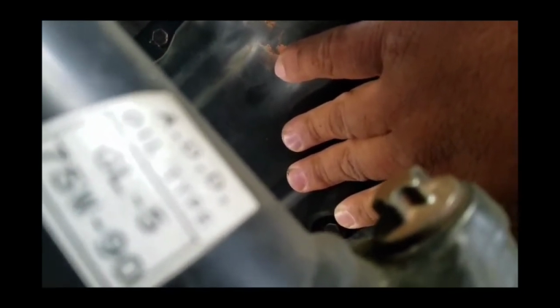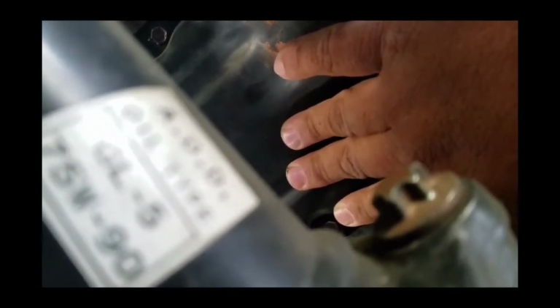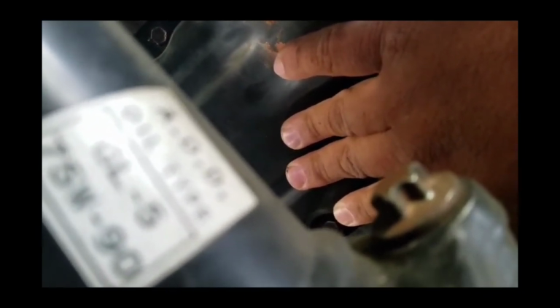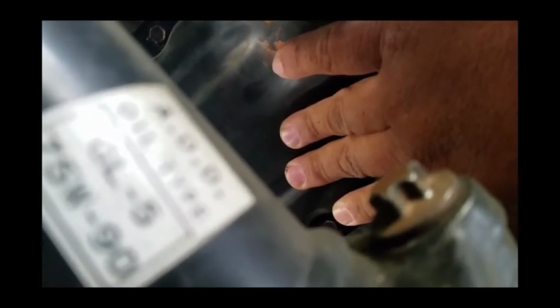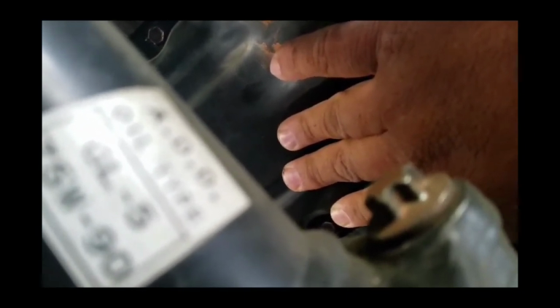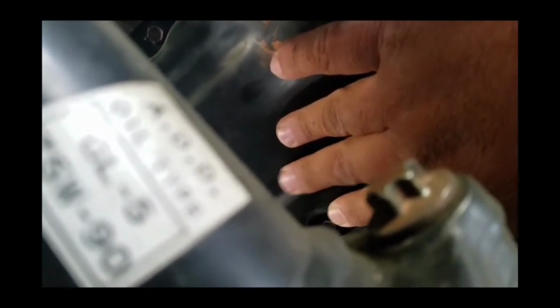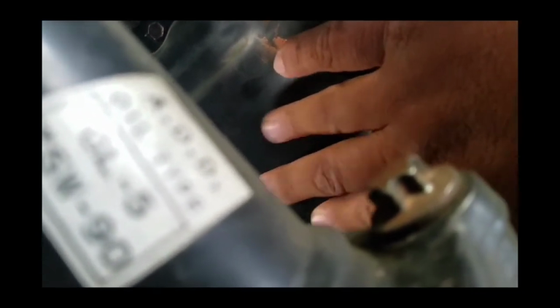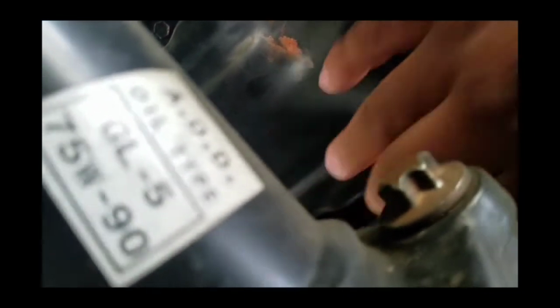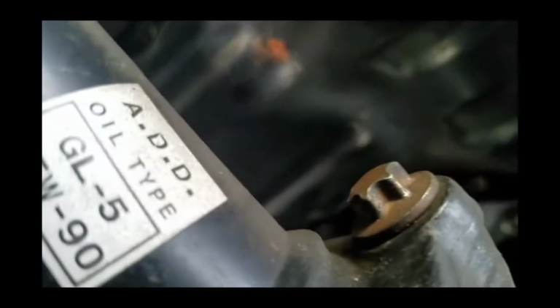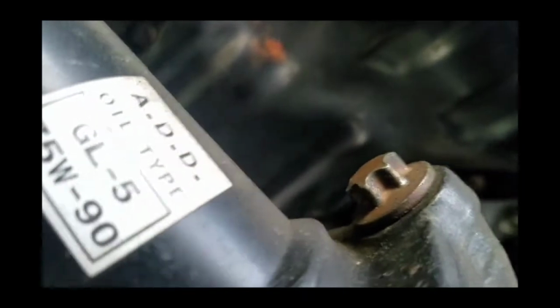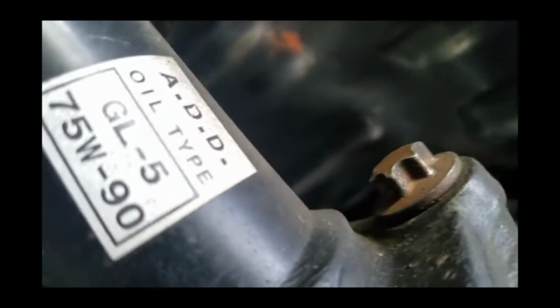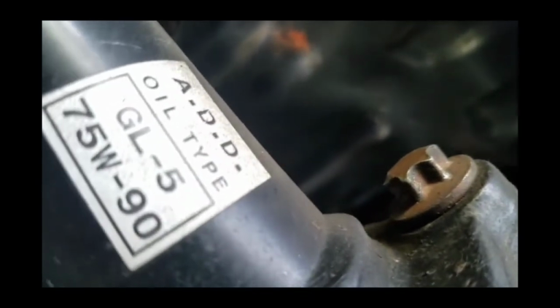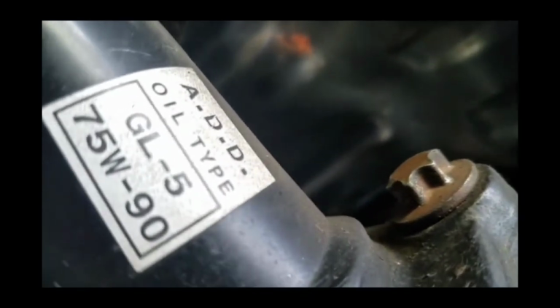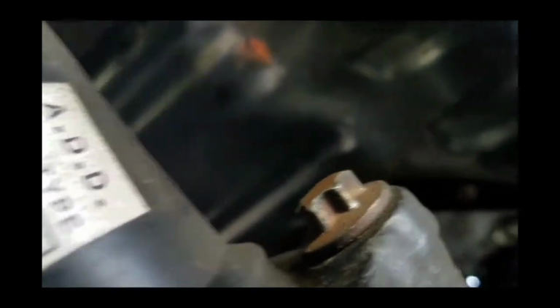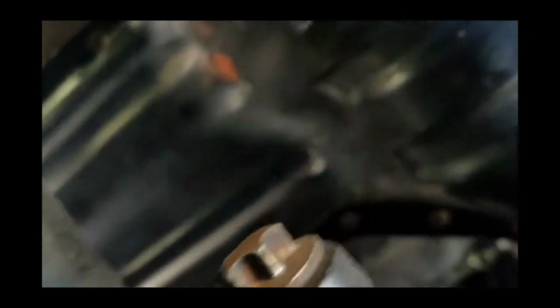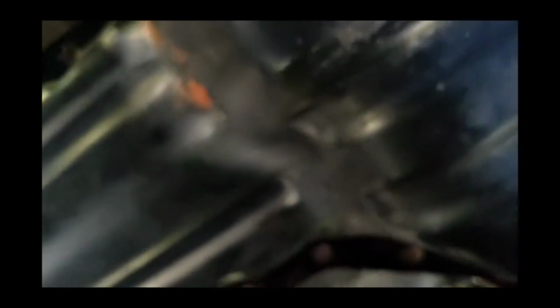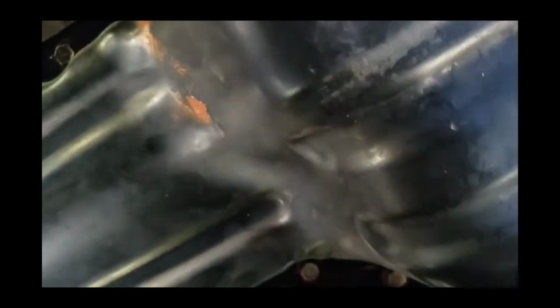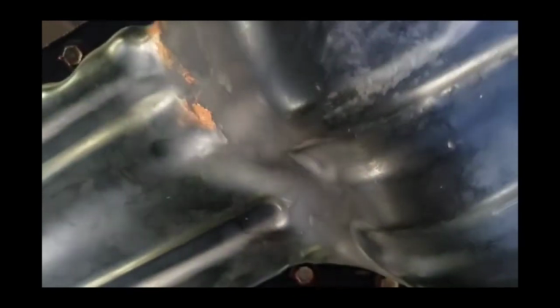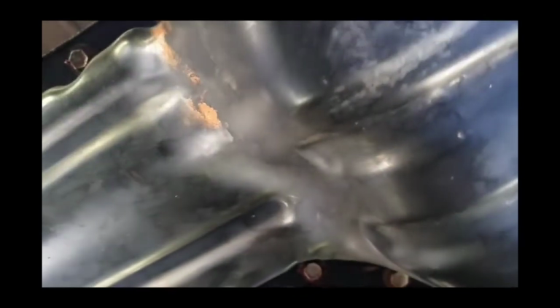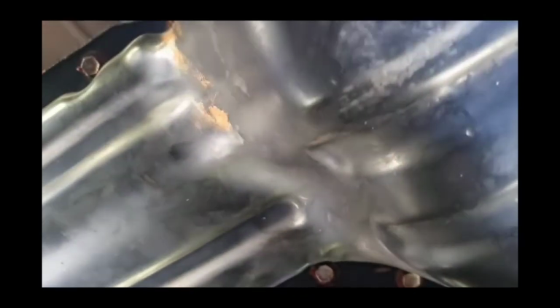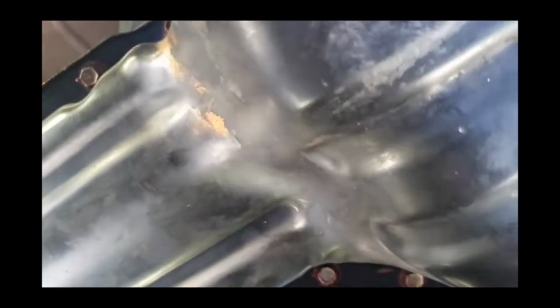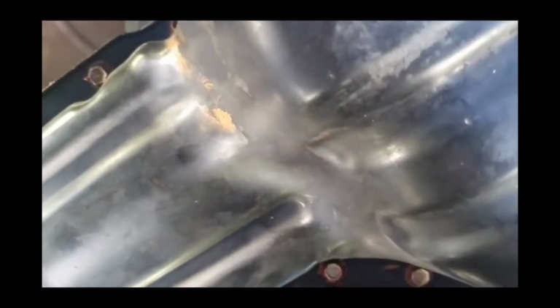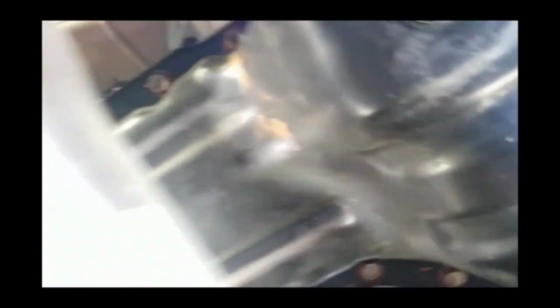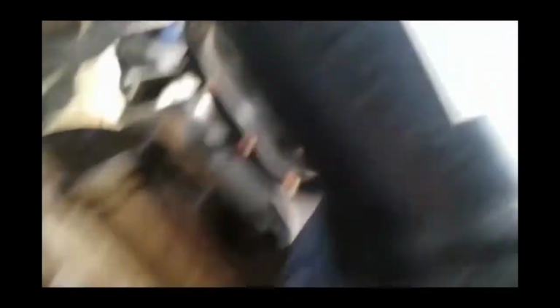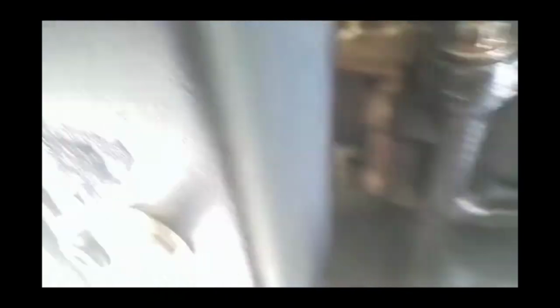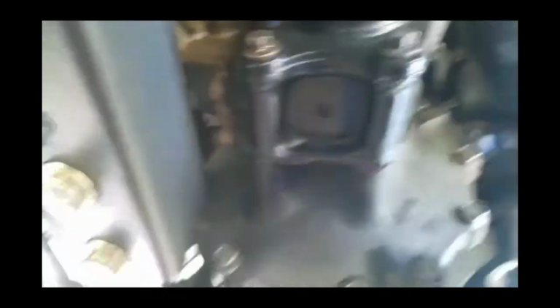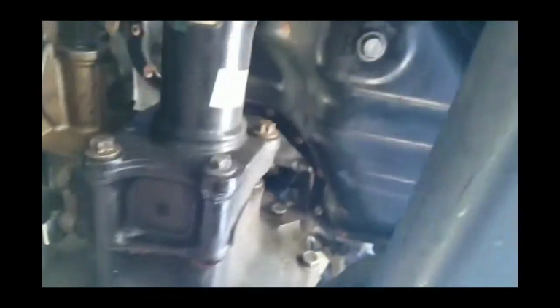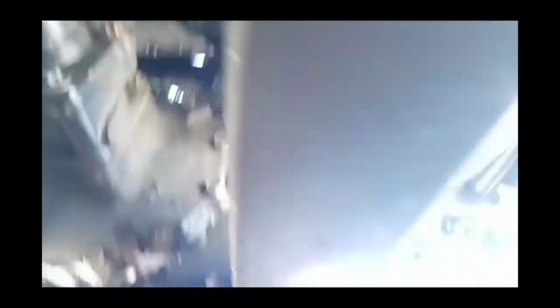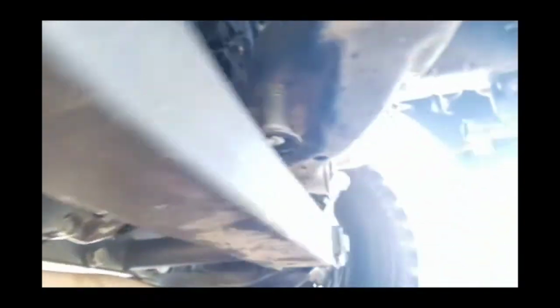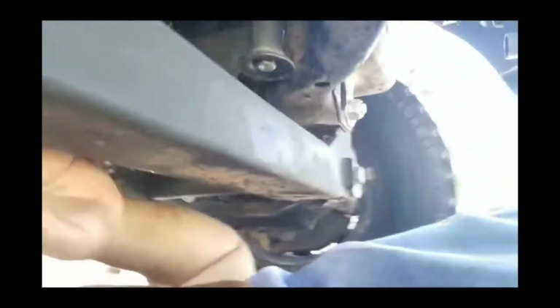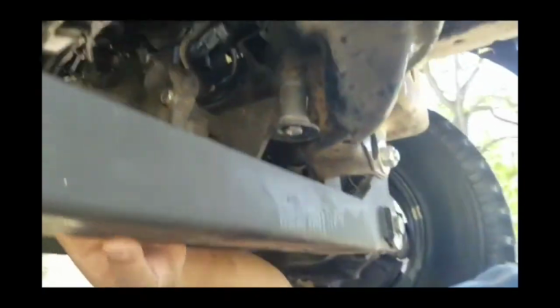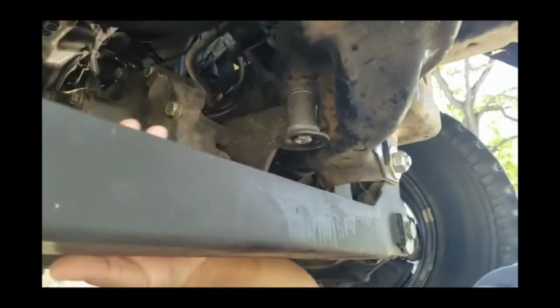You can feel the vibrations from underneath here. It's the beginning of a worsening rod knock — it's already bad and it's just going to get worse.